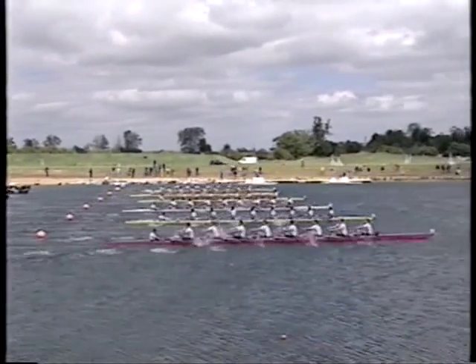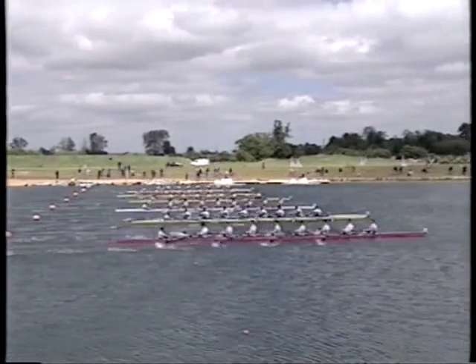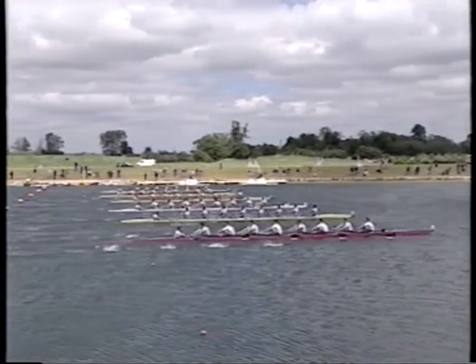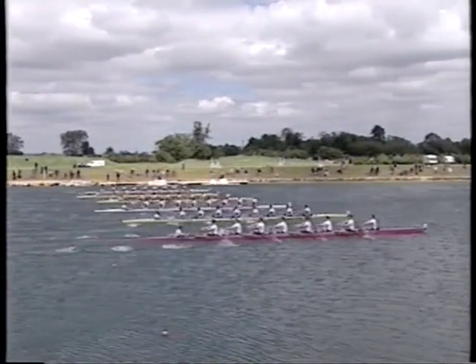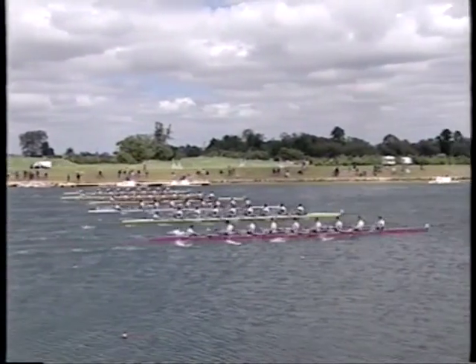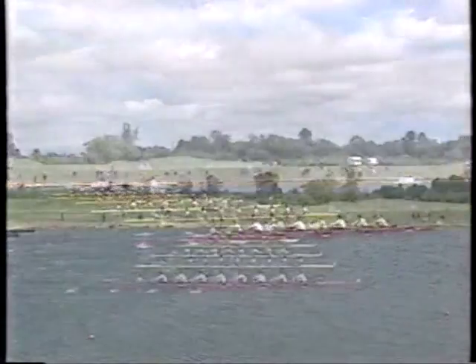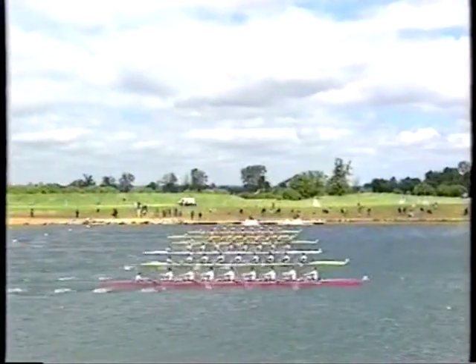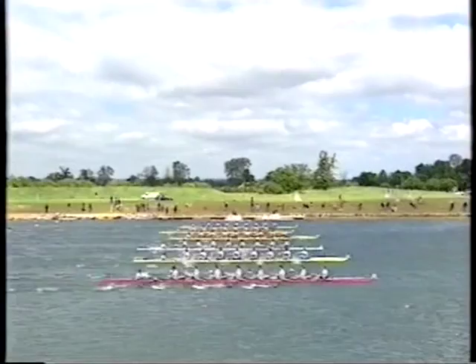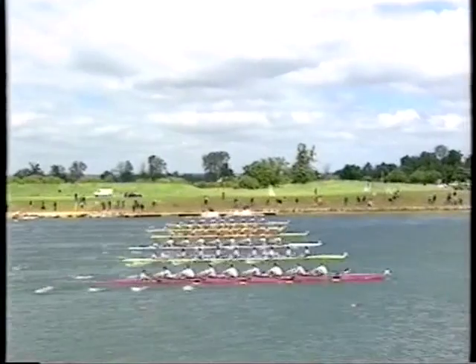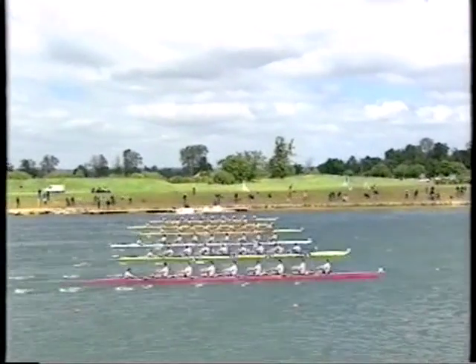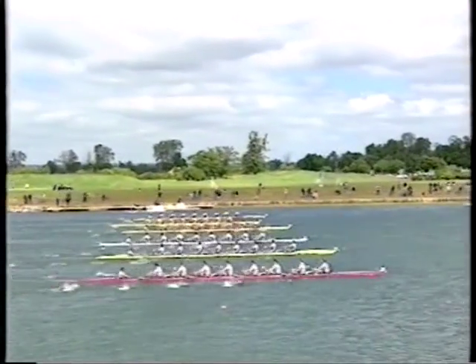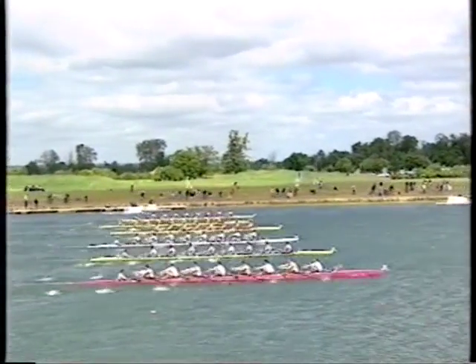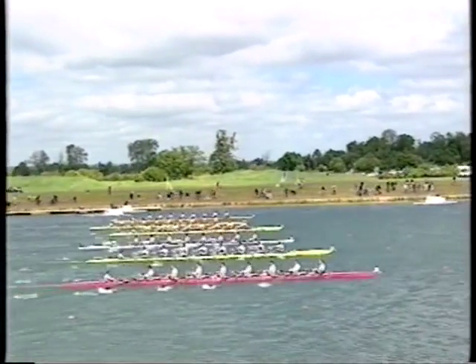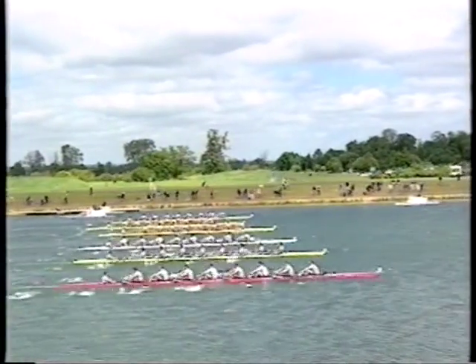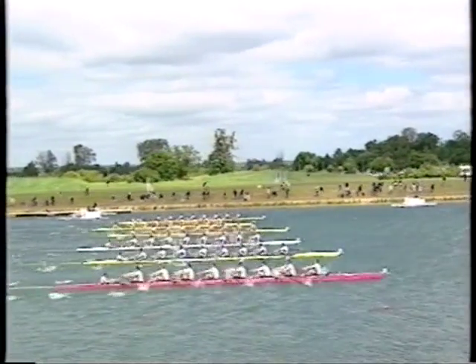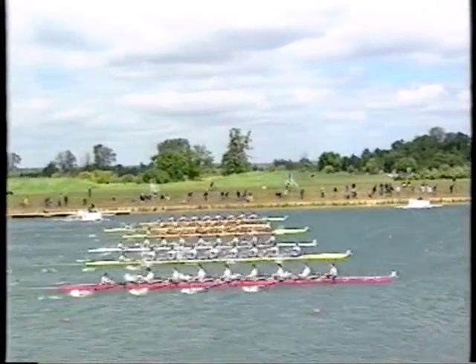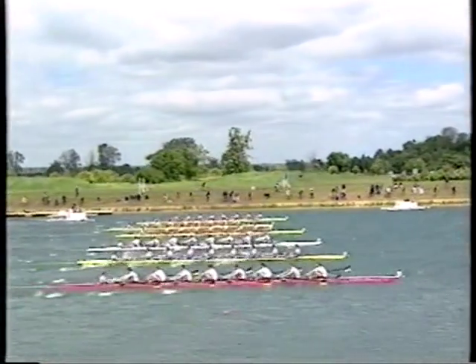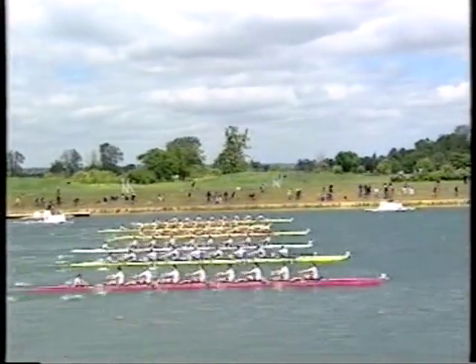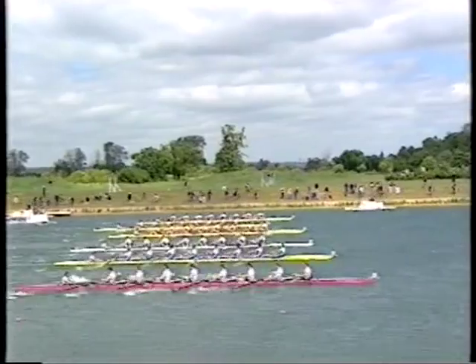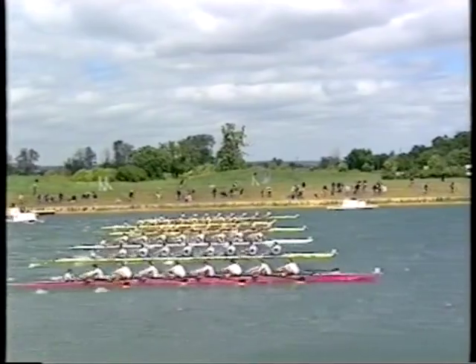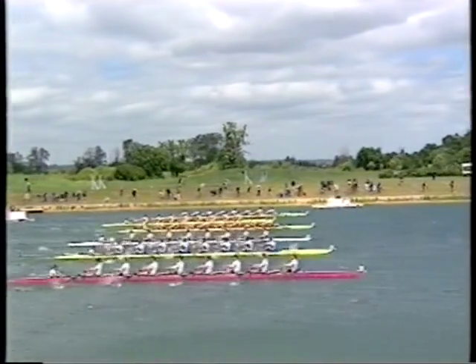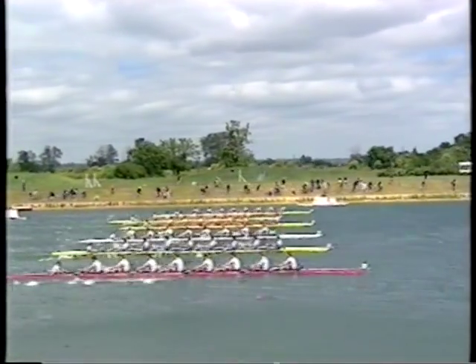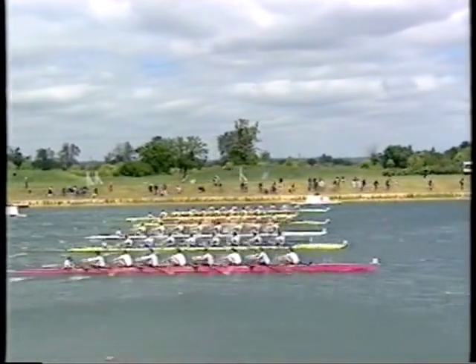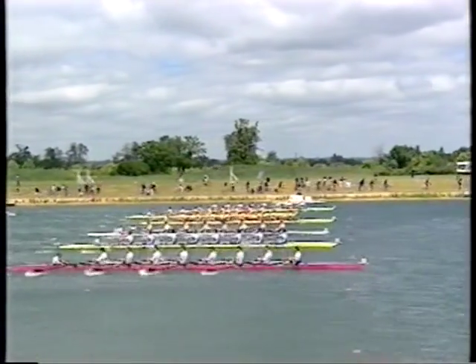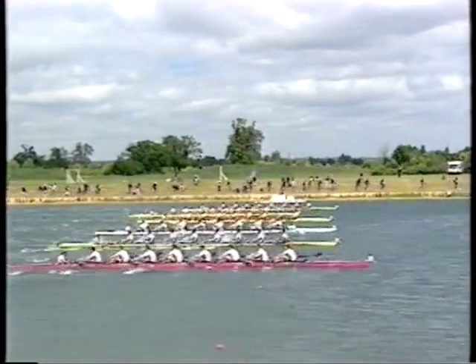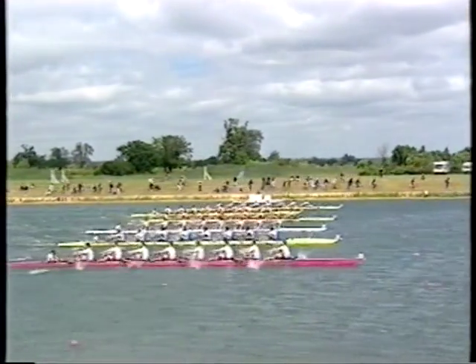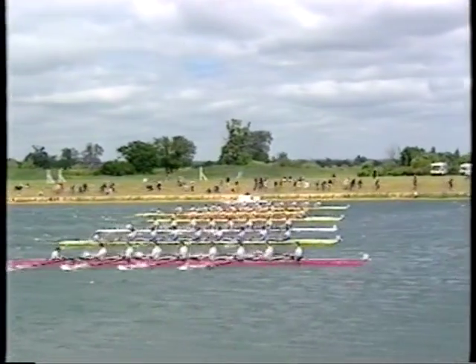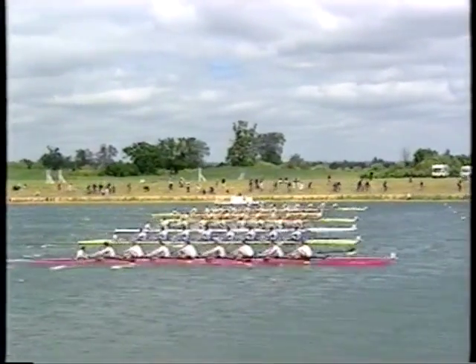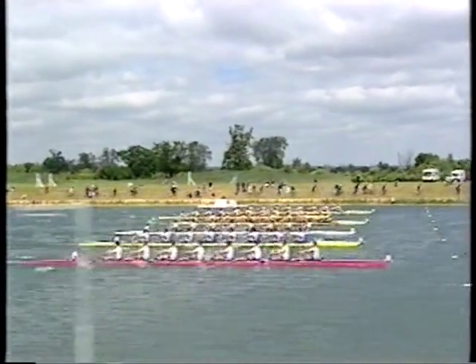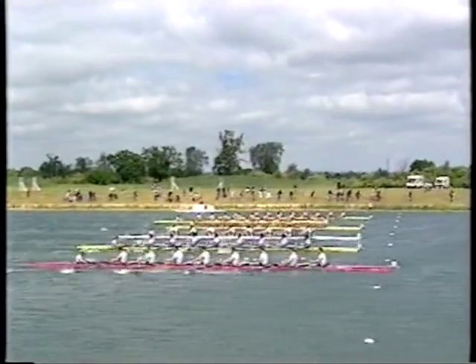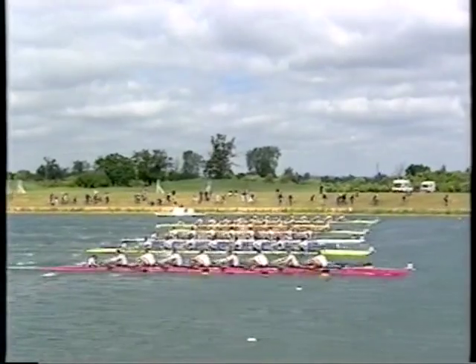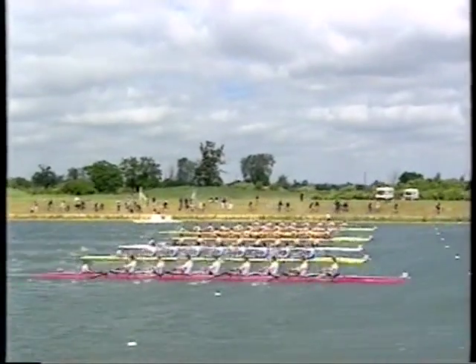They're away first time, away clear and away fast. Germany closest to us — look at that, they are just pounding it. The blades go in, down the legs. It's fast and it's furious. And alongside them in lane five, Italy — Carlo Monnati there, pushing the guys through in the stroke seat.